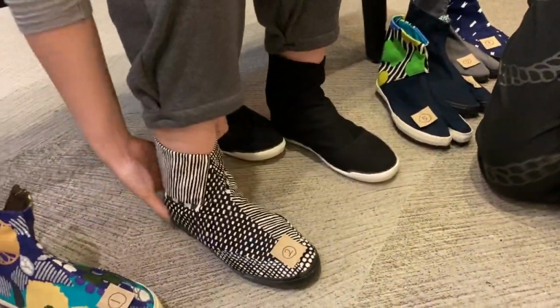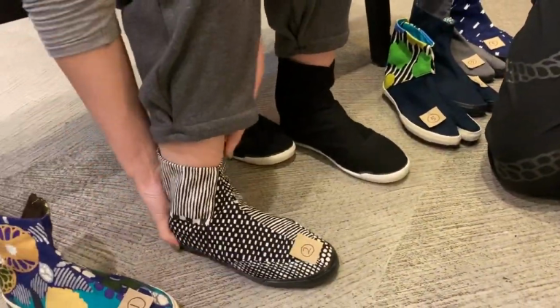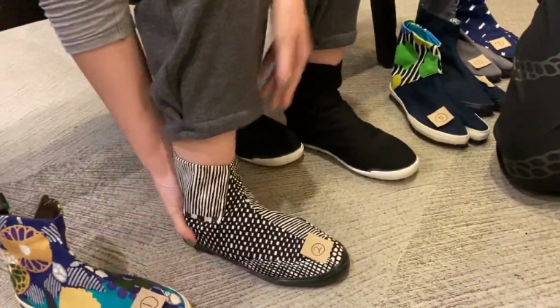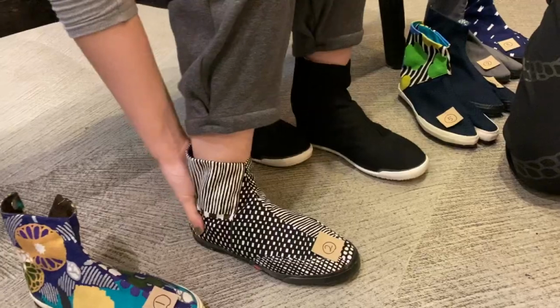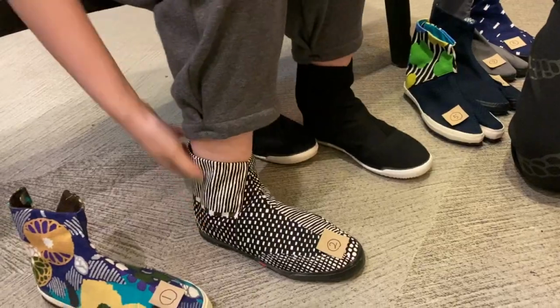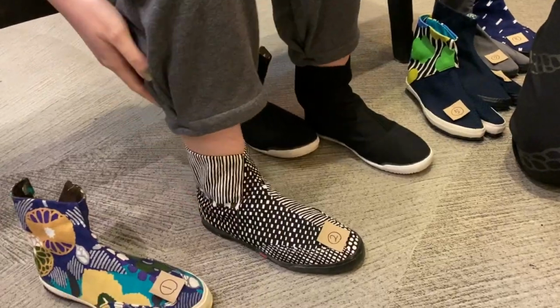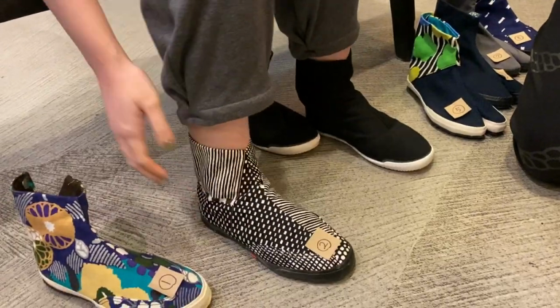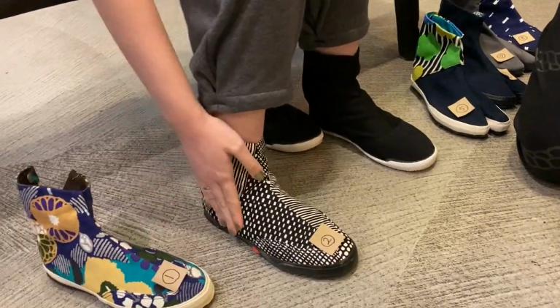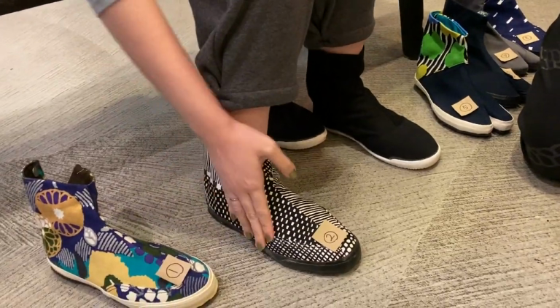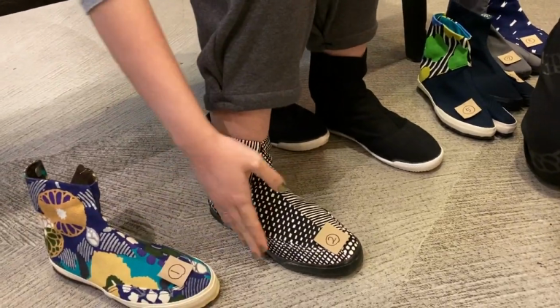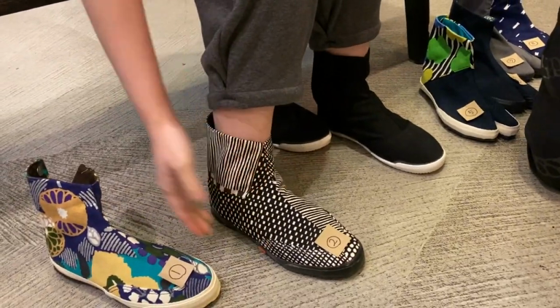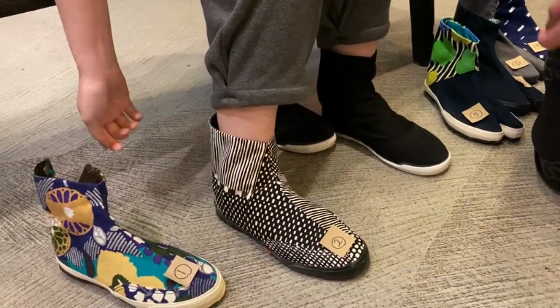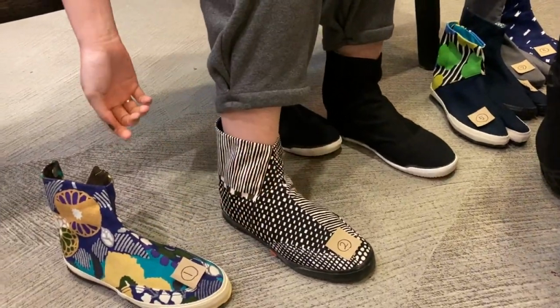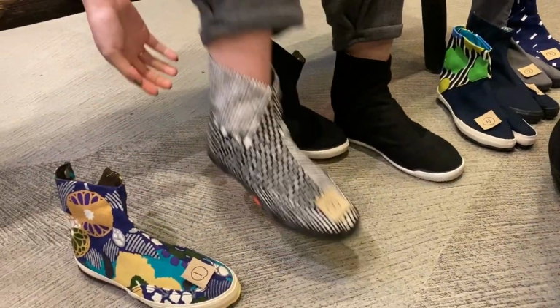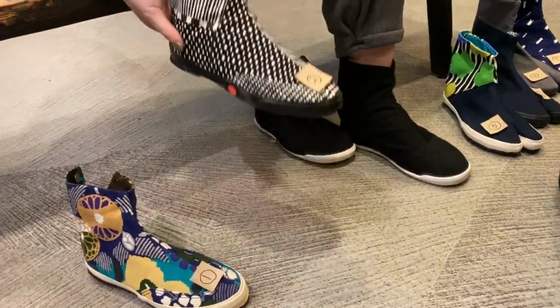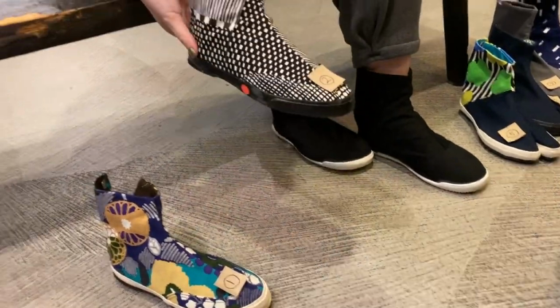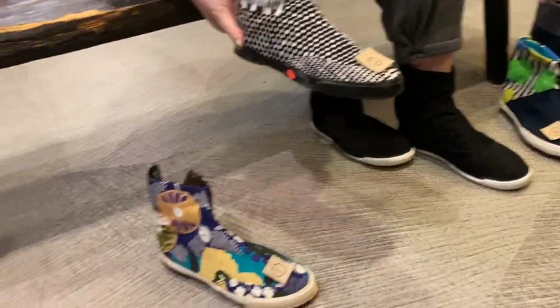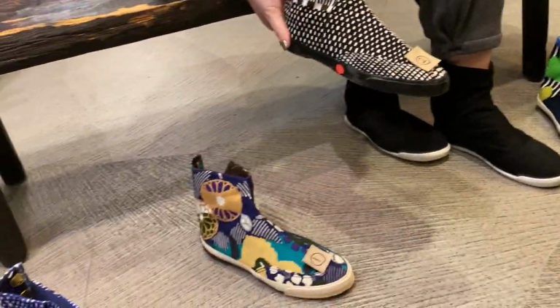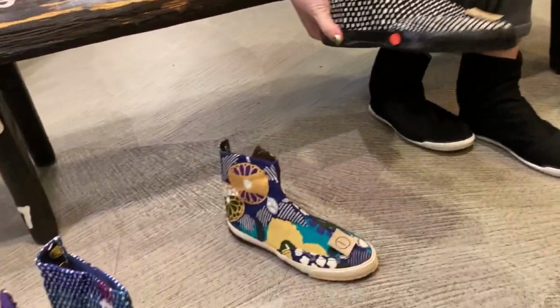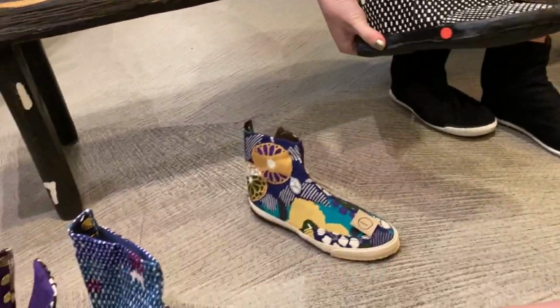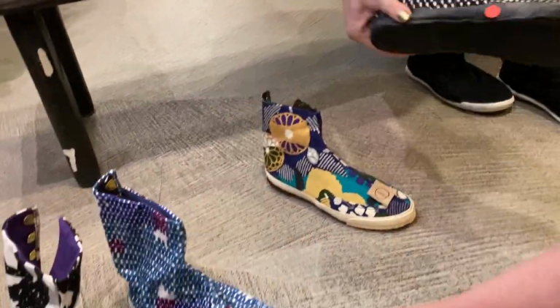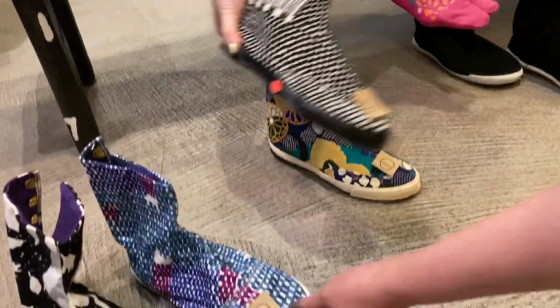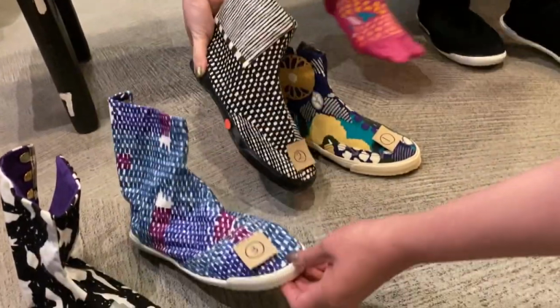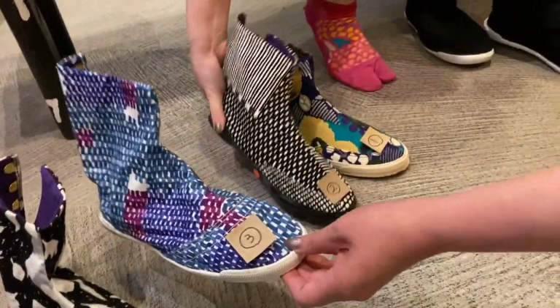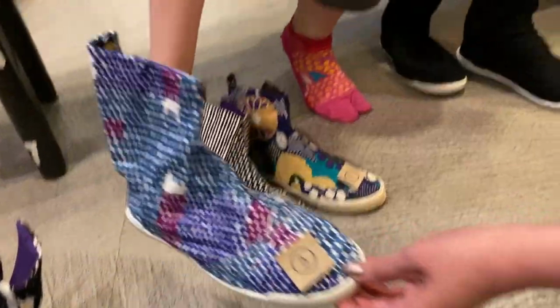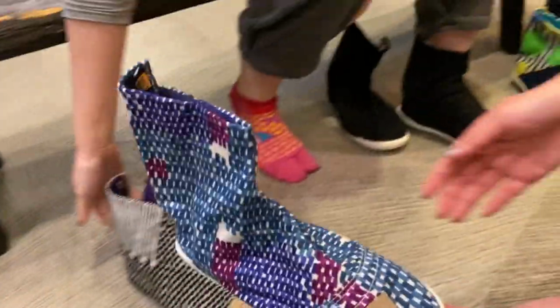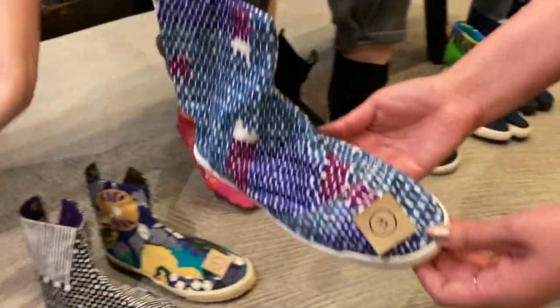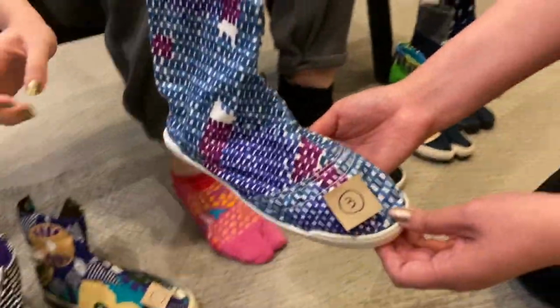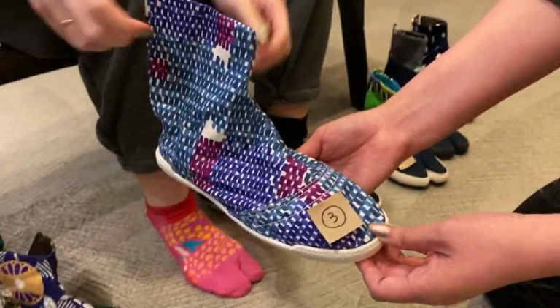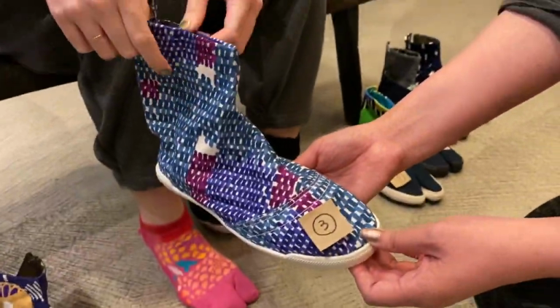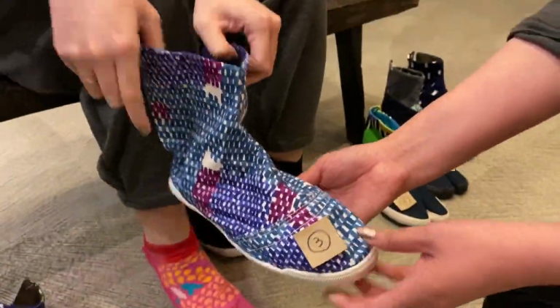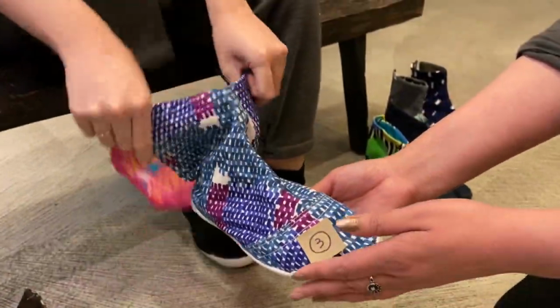Much more comfortable! Now let's try the Margo shoe line that comes with the Poron insole in 23.